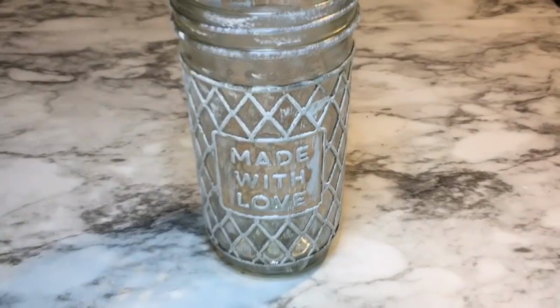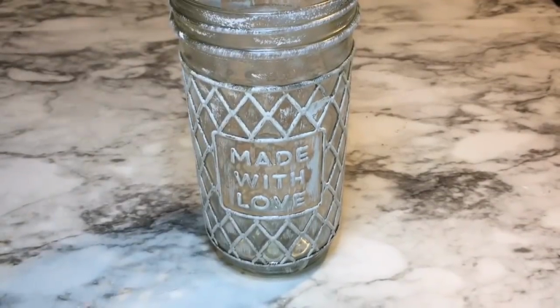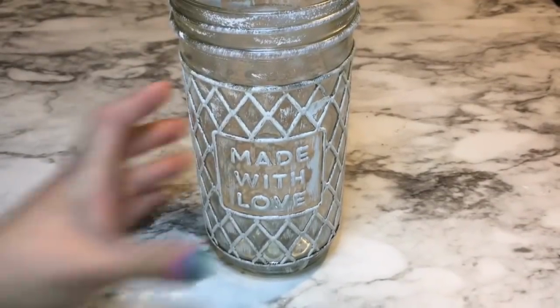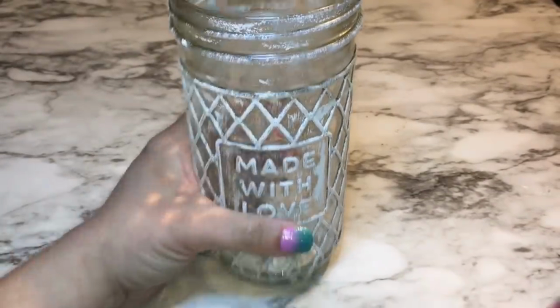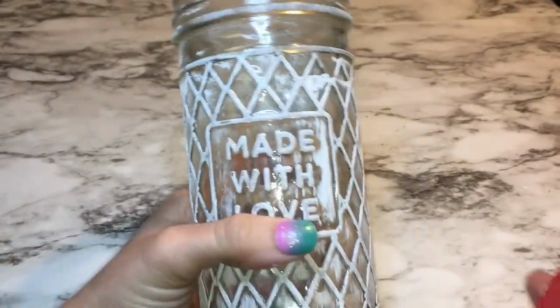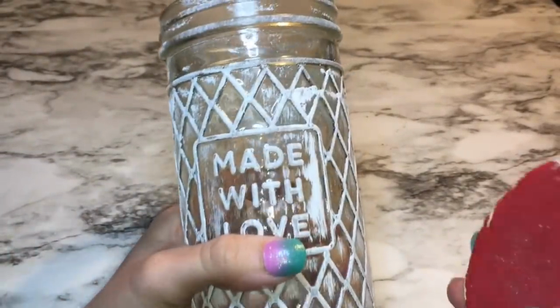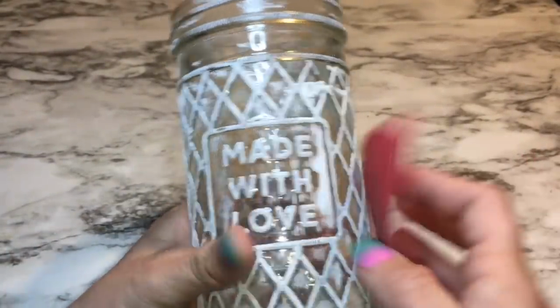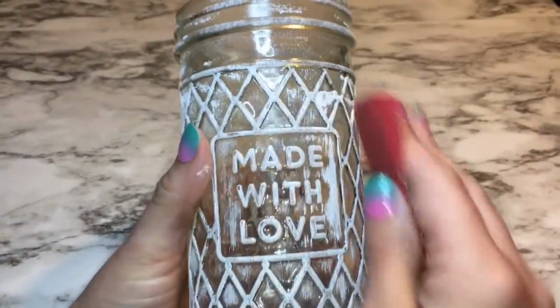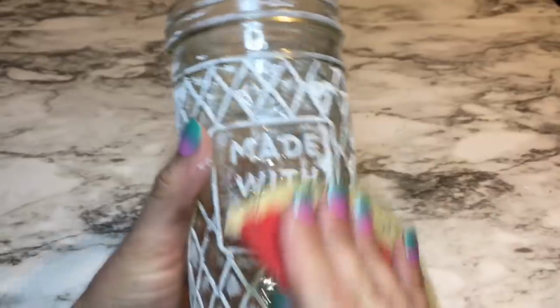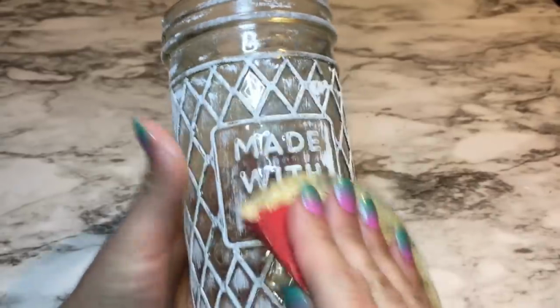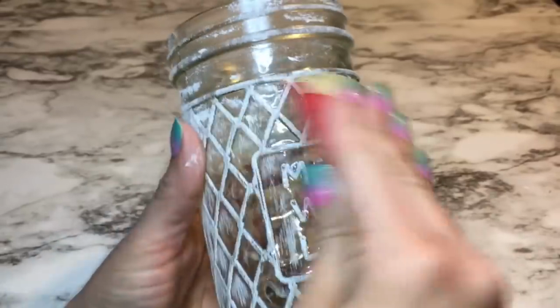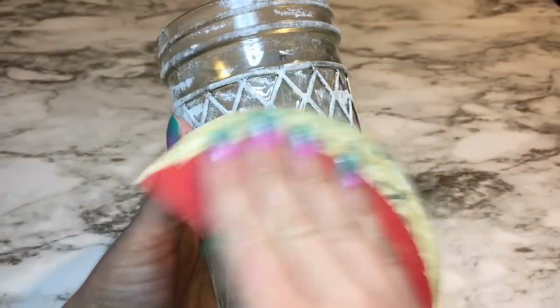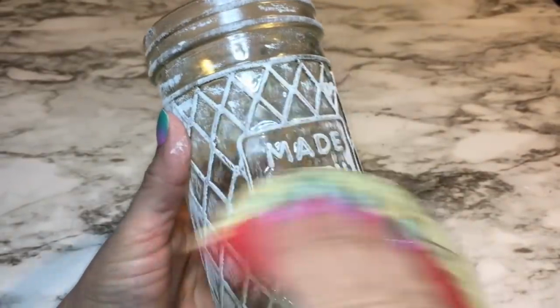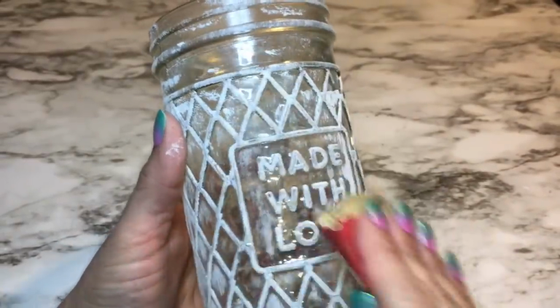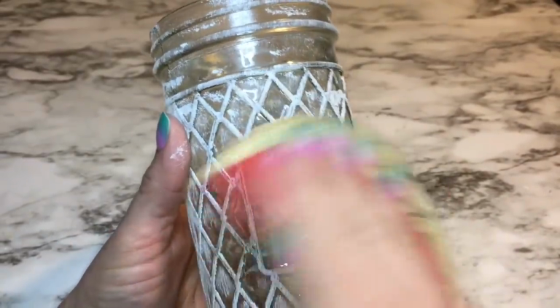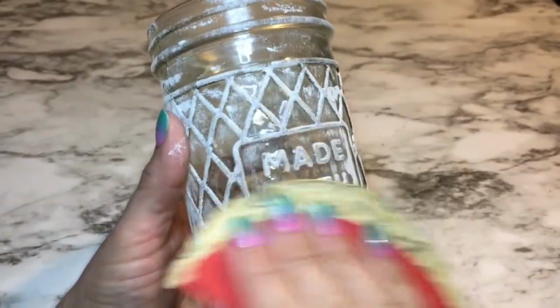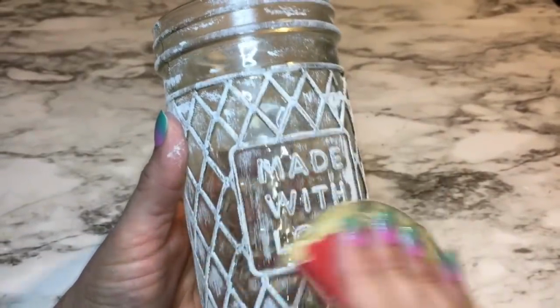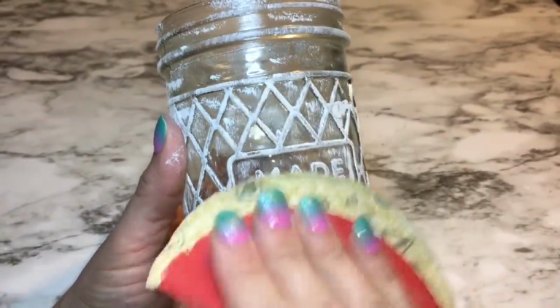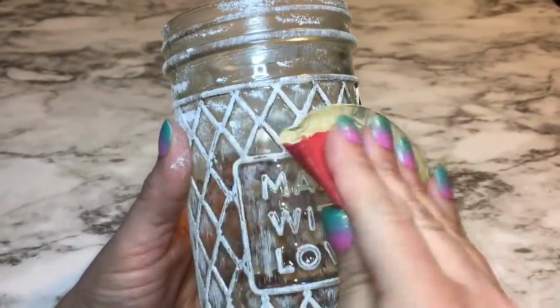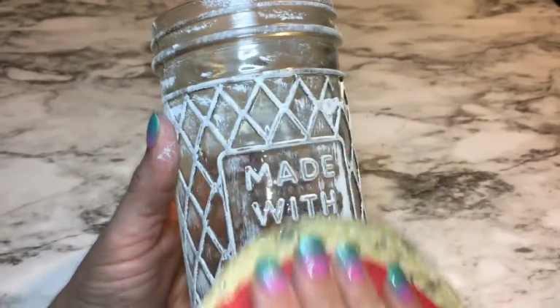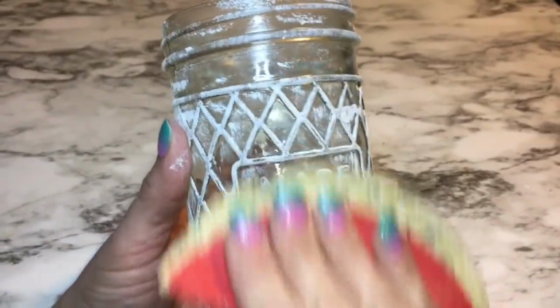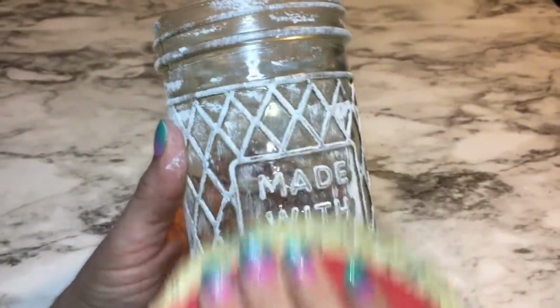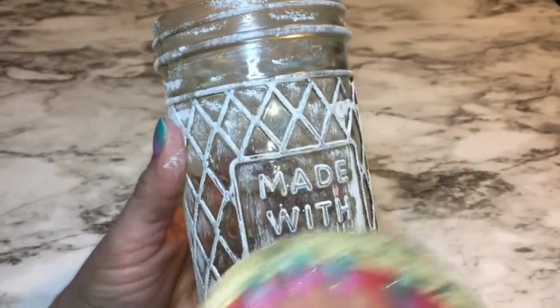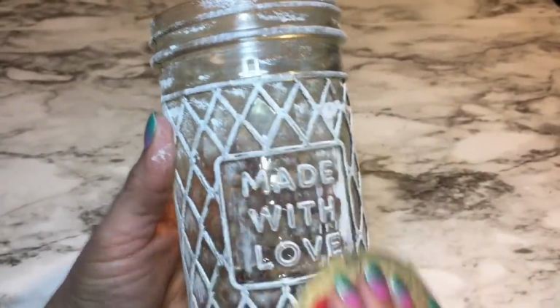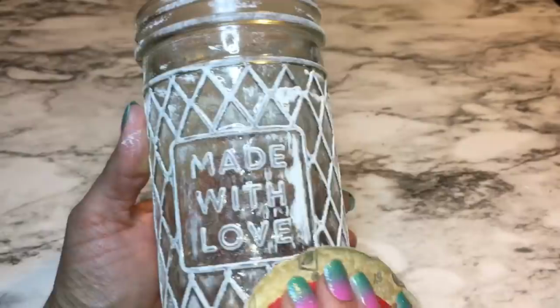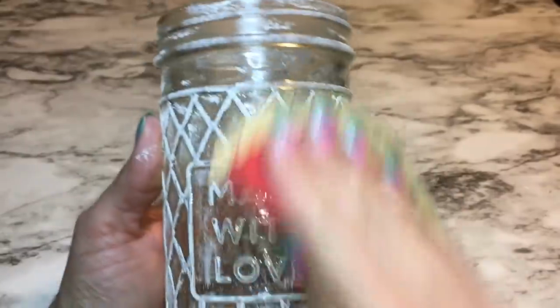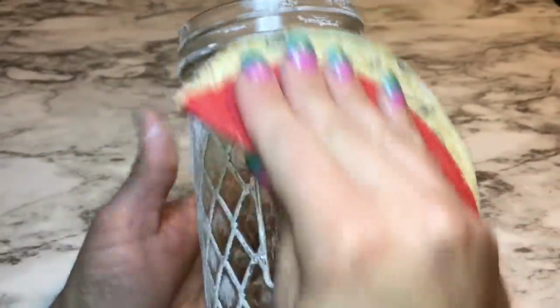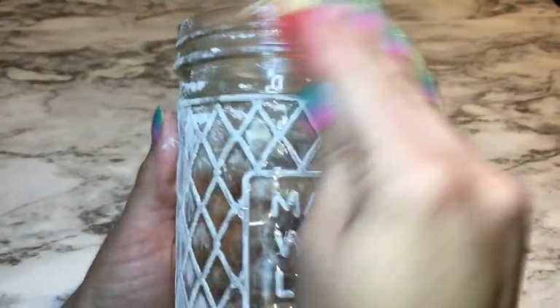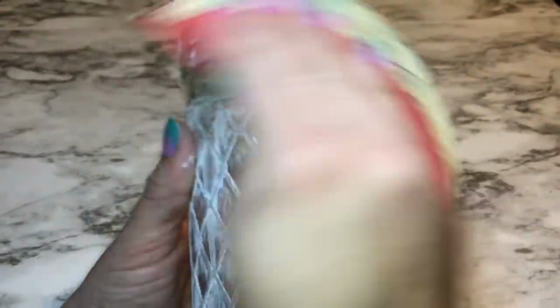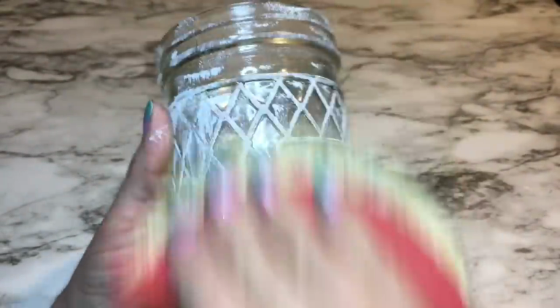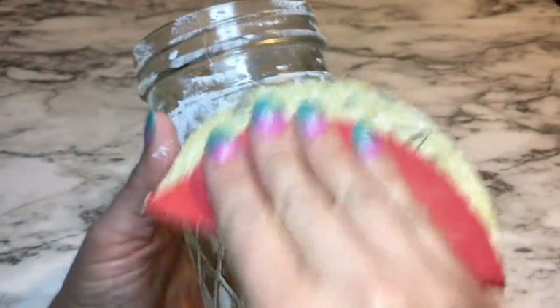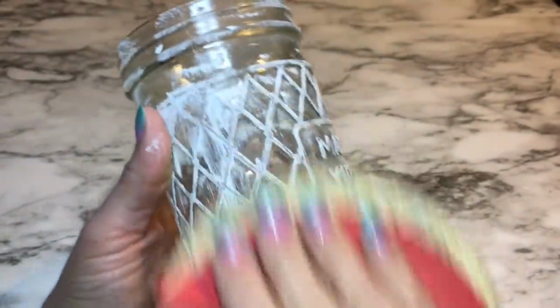Now that the paint has dried on the jars, I'm just taking some sandpaper and lightly sanding off some of that chalk paint, just to give it more of a distressed look.